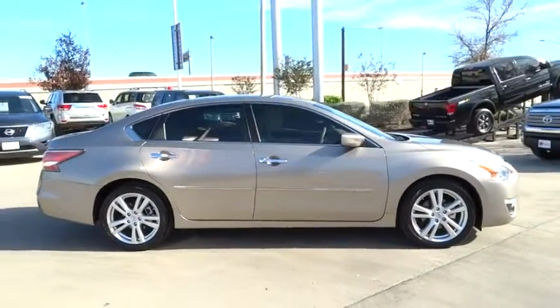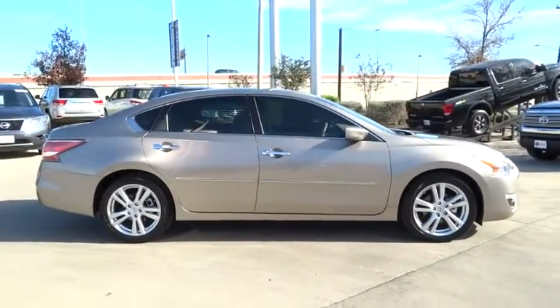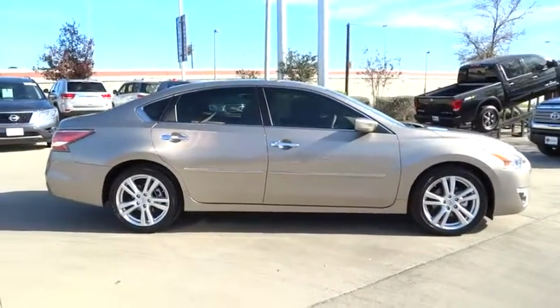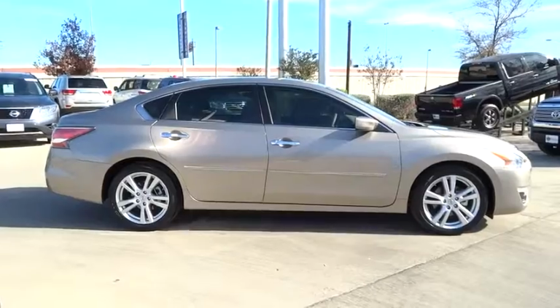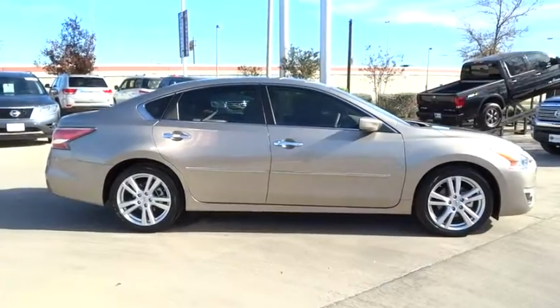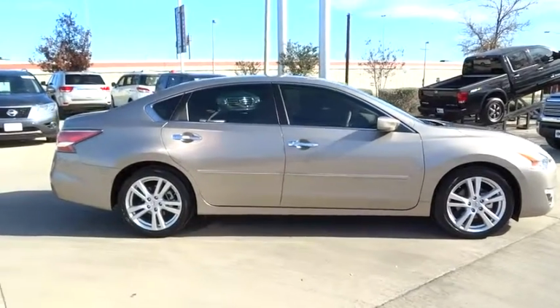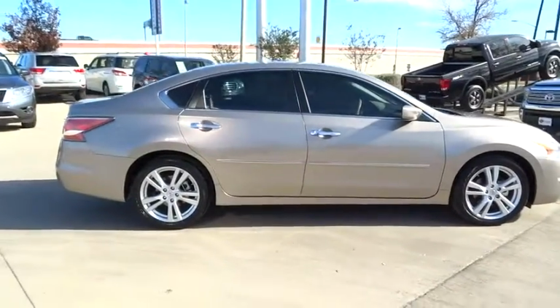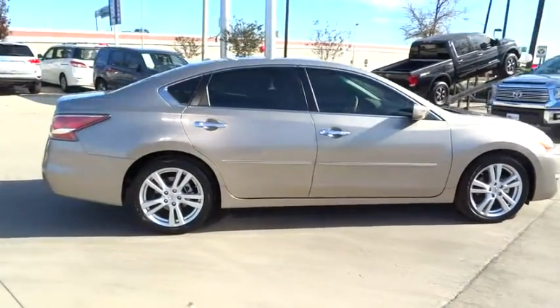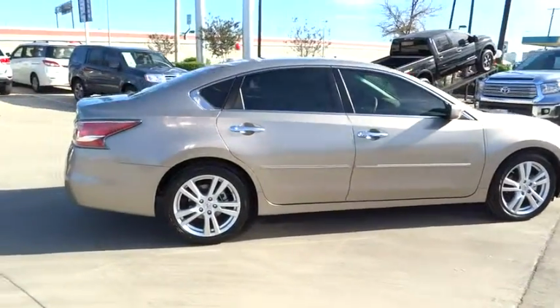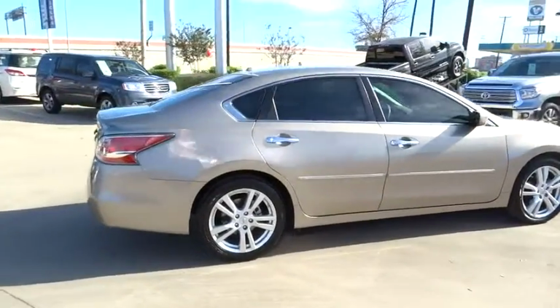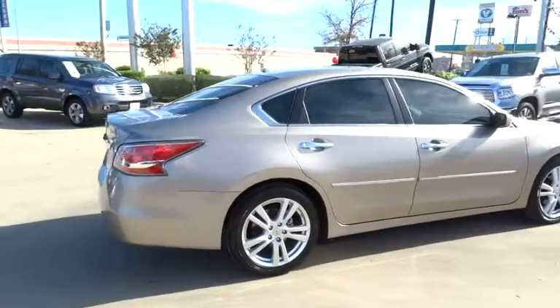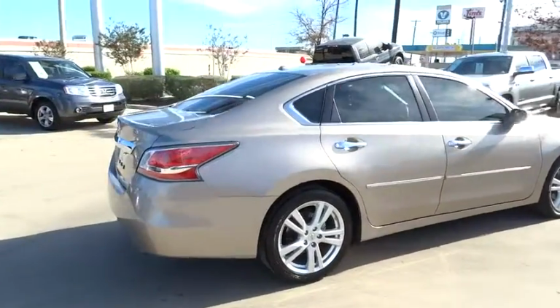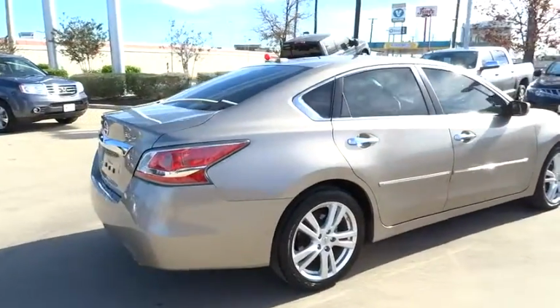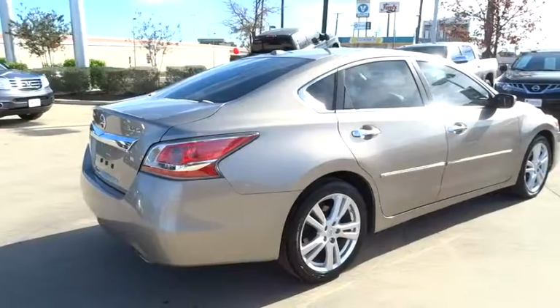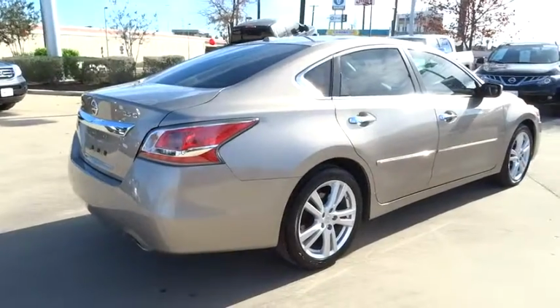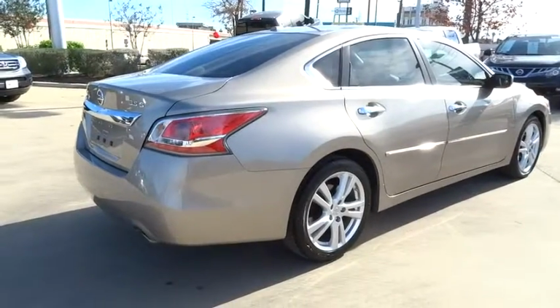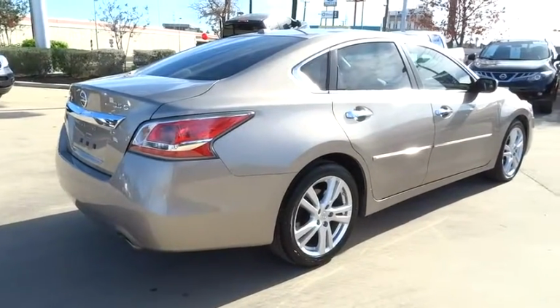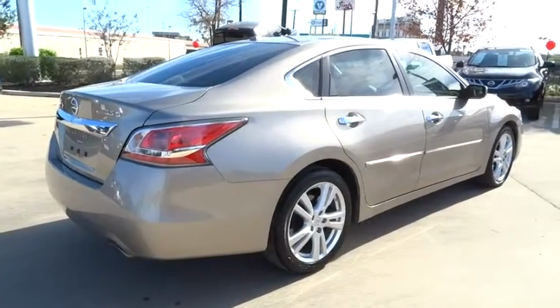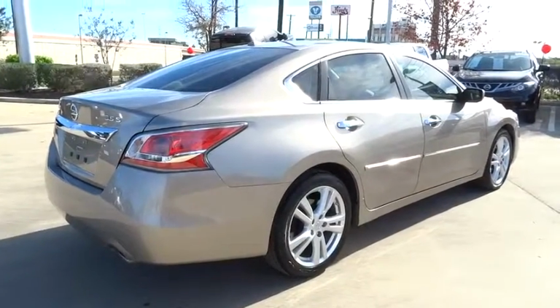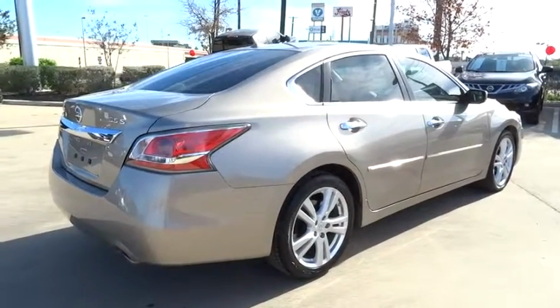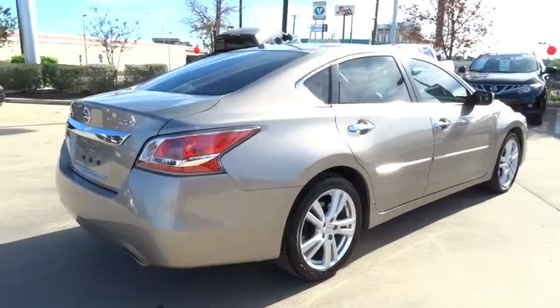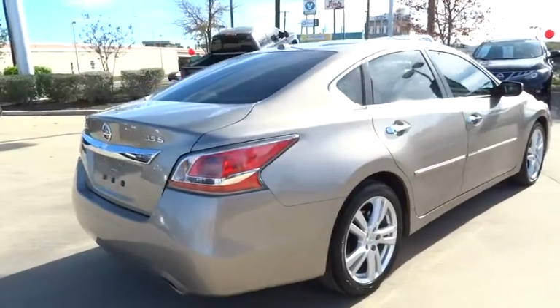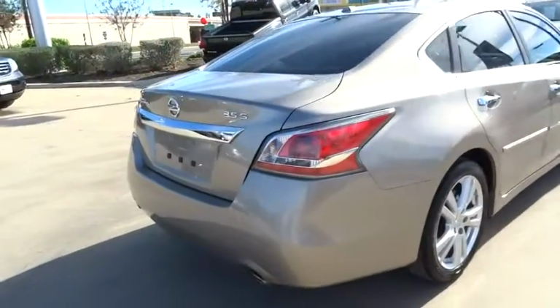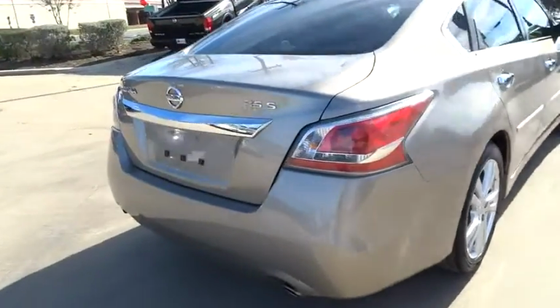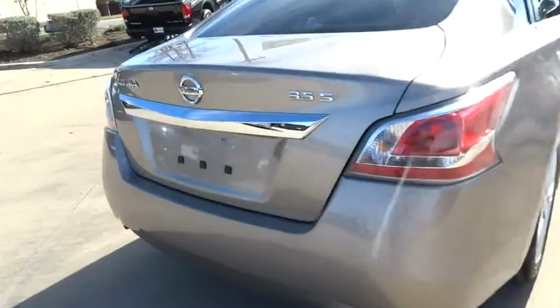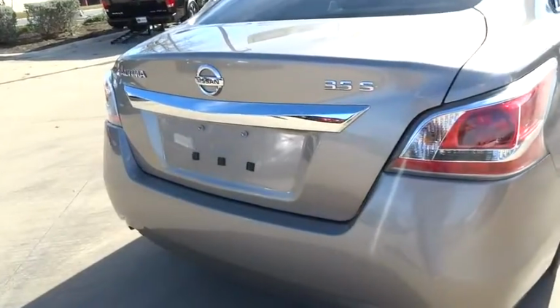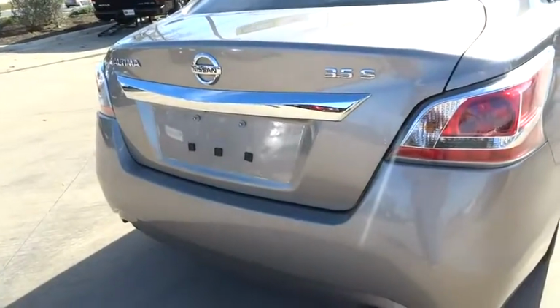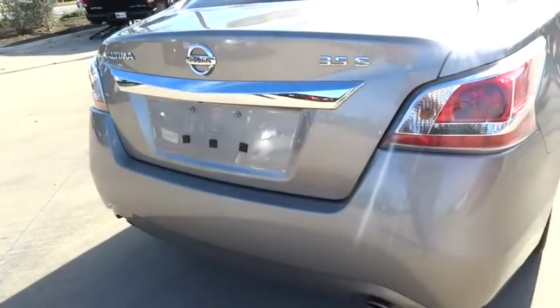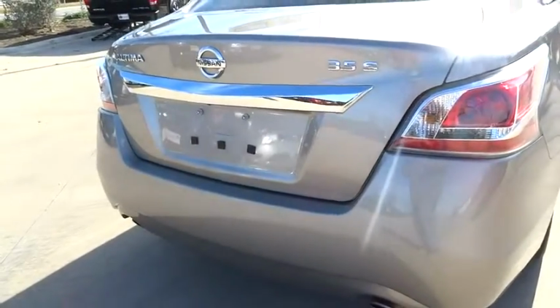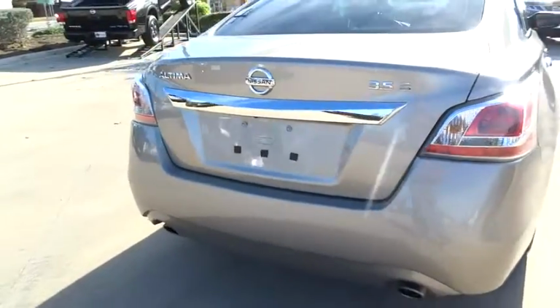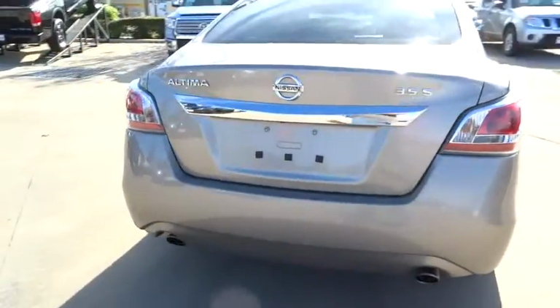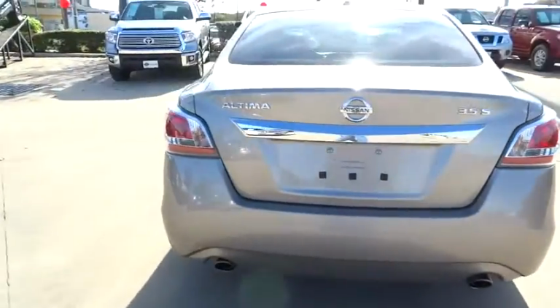Combine that with a powerful V6 or efficient four-cylinder engine, six standard airbags, and over 5,000 quality and performance tests, and you'll see the Nissan Altima is made to drive and built to last.